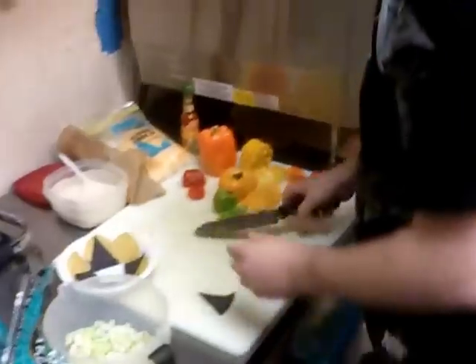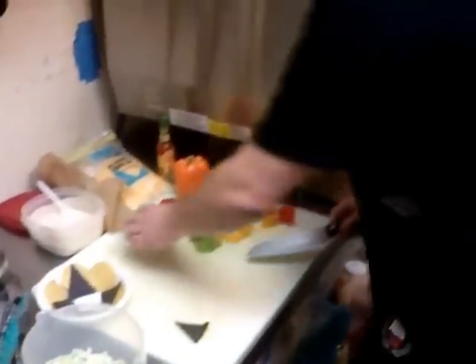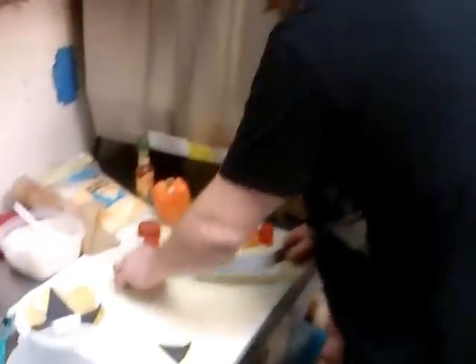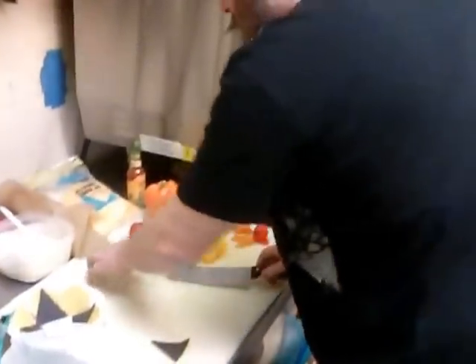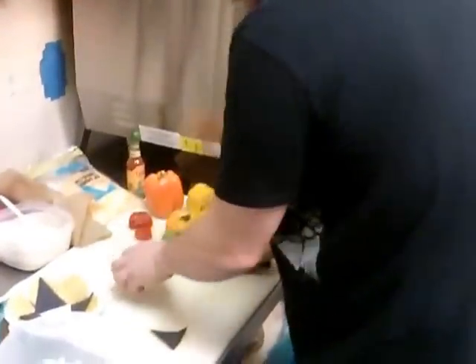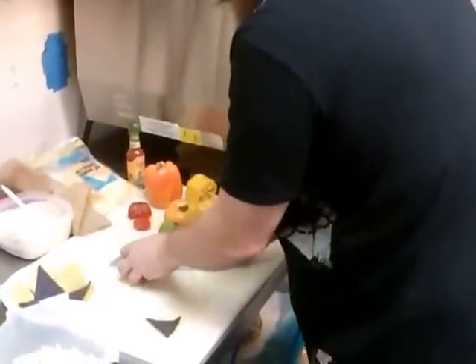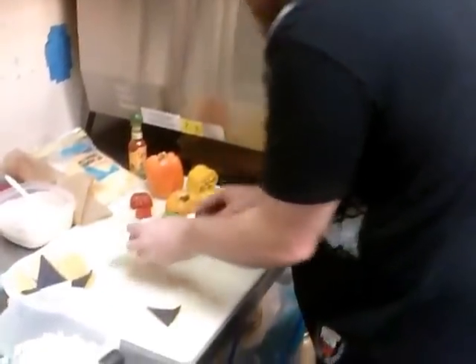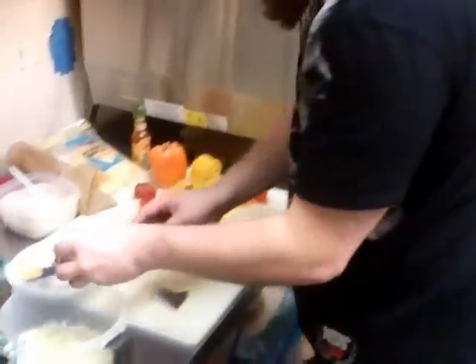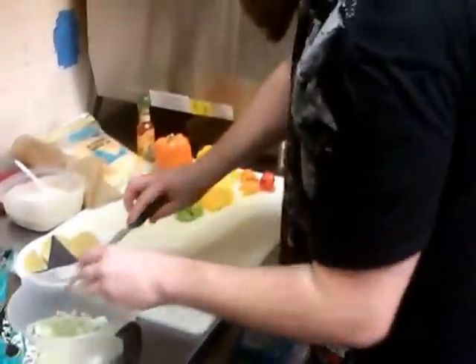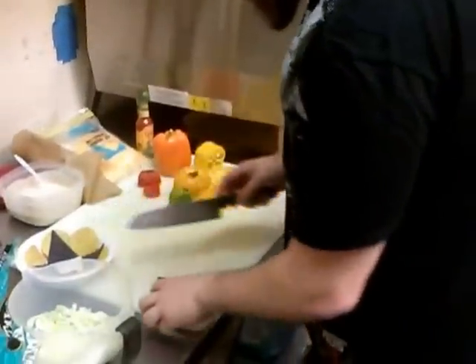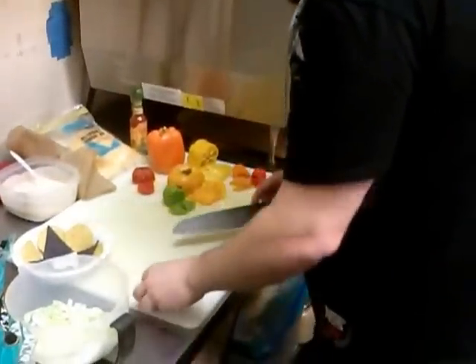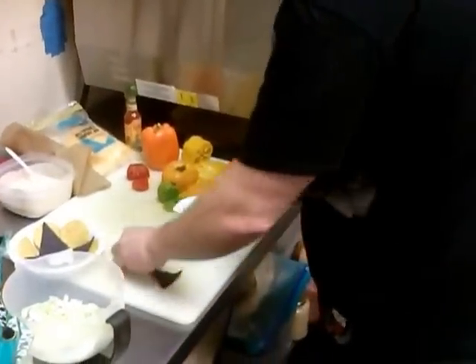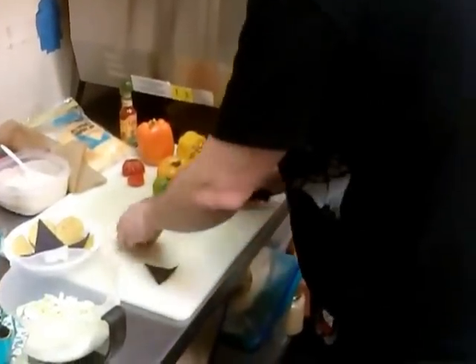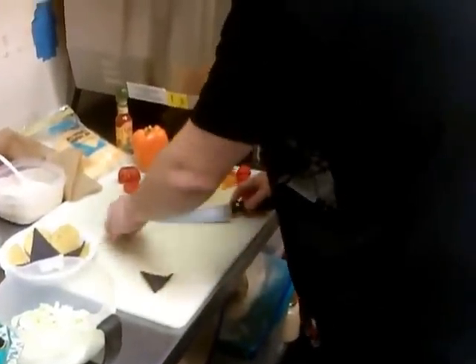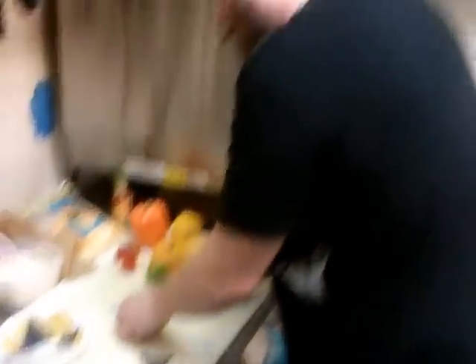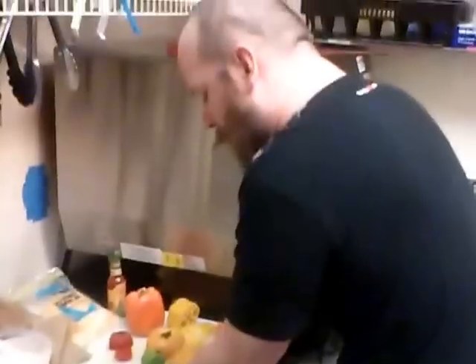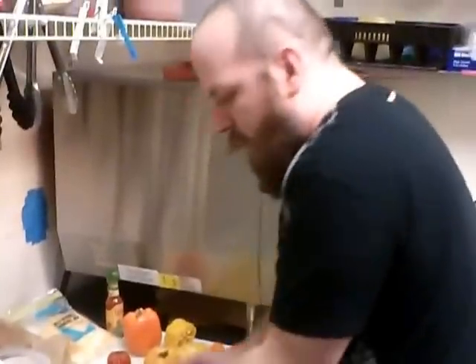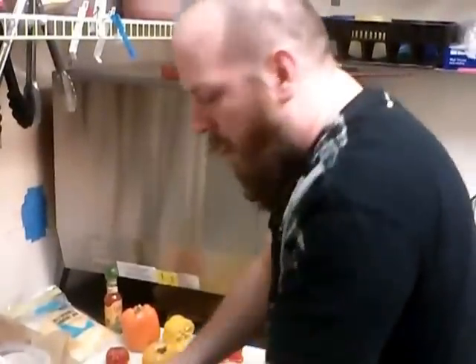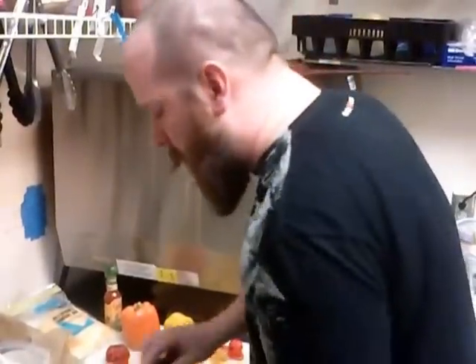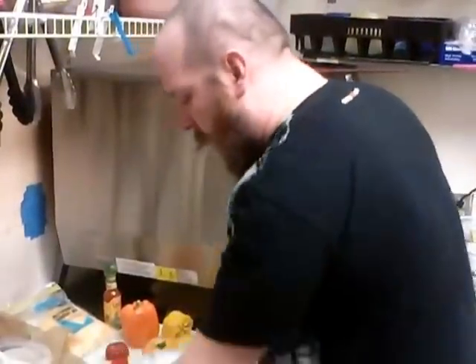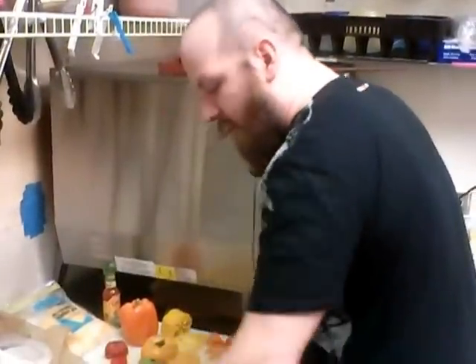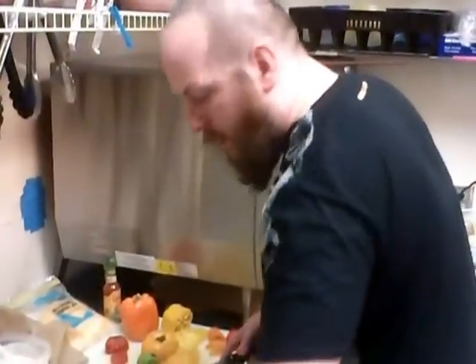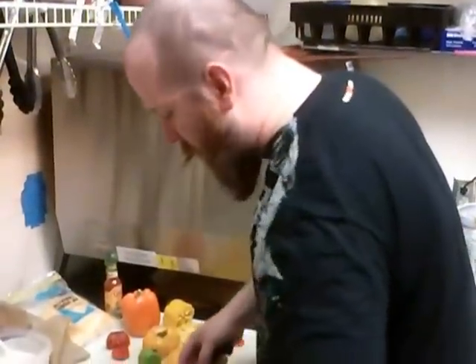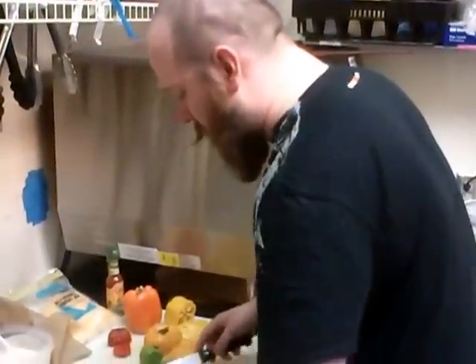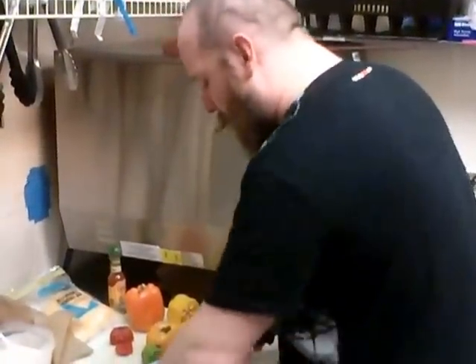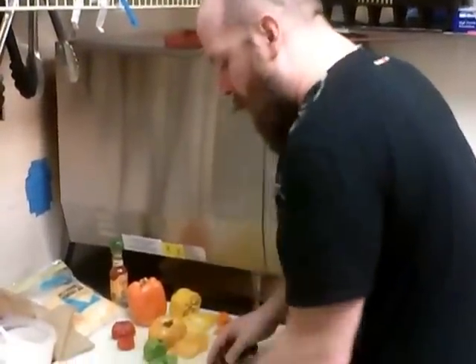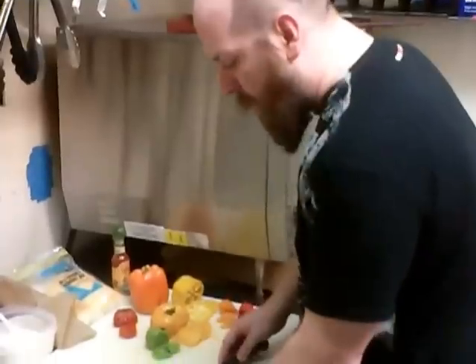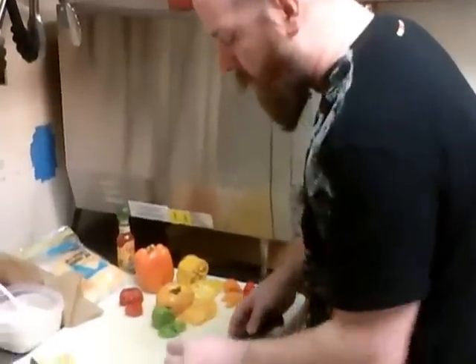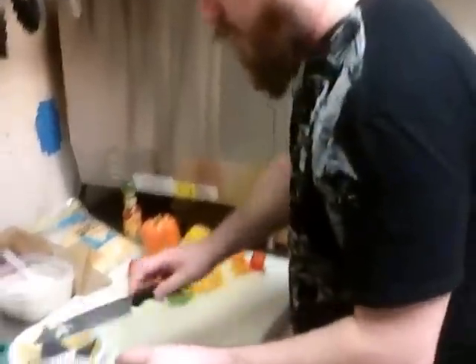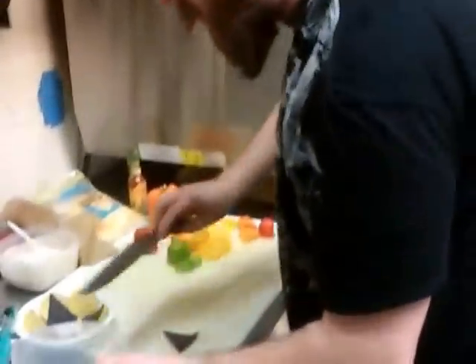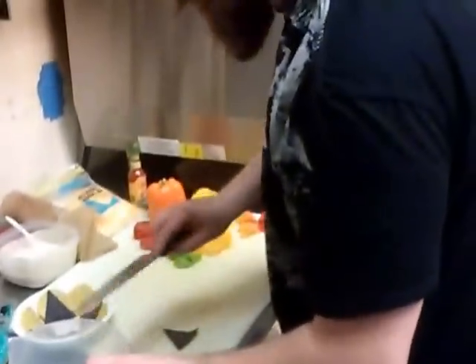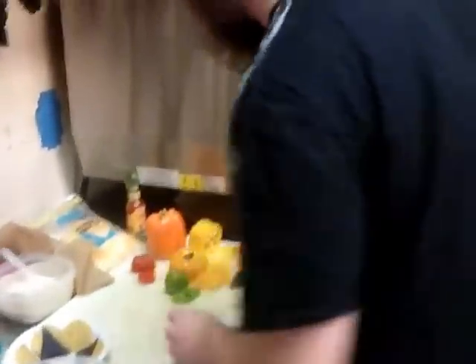And then I've got some onions. These are sweet Vidalia onions, which are pretty common down here in Georgia. Regular onions would be fine — some white onions — but I prefer Vidalia. They just cook up a little better and they're a little sweeter in general. We got the onions in there.